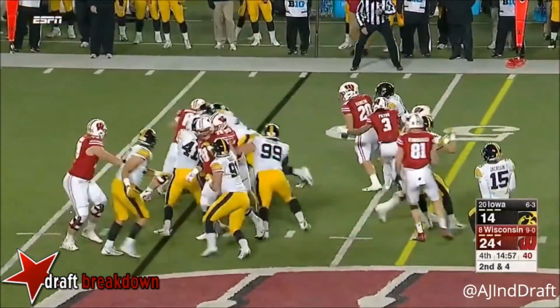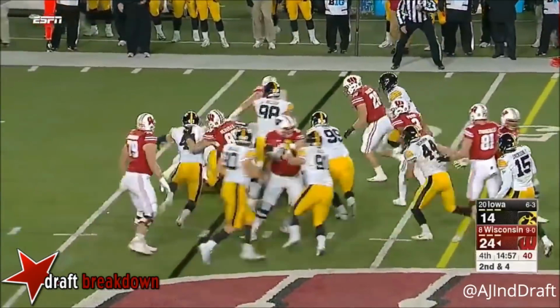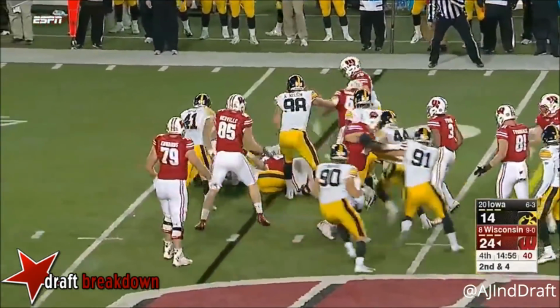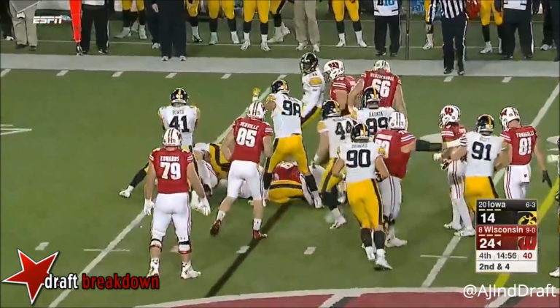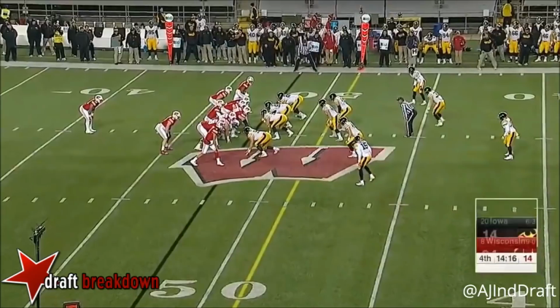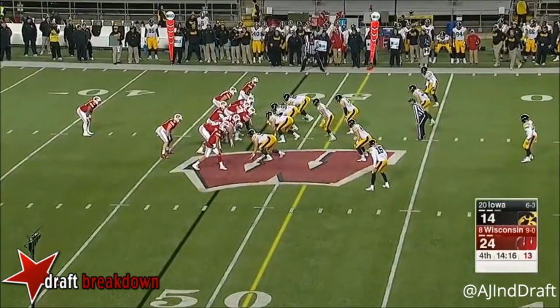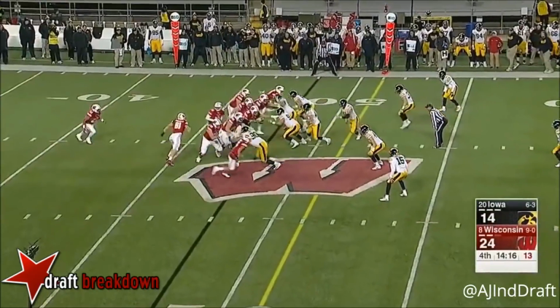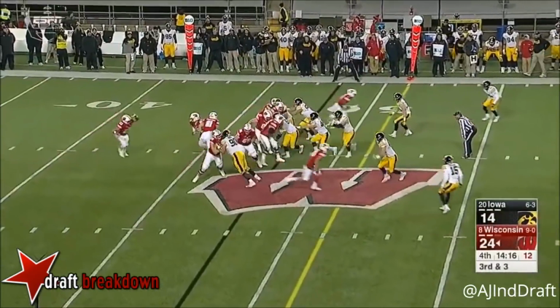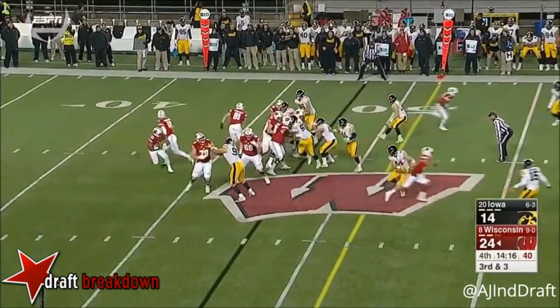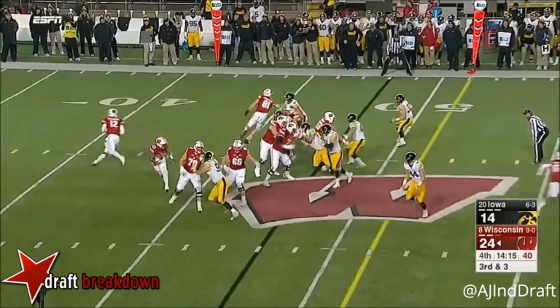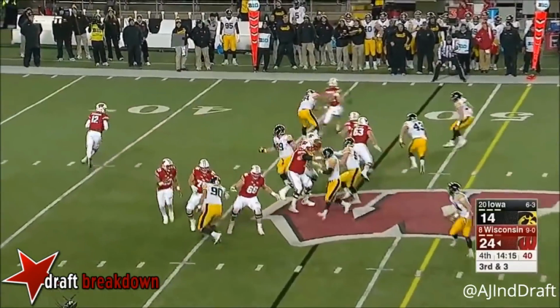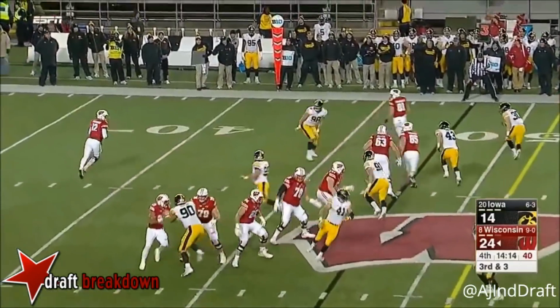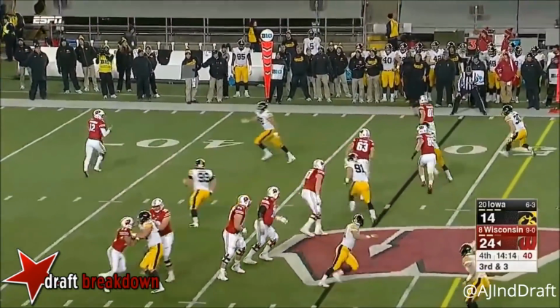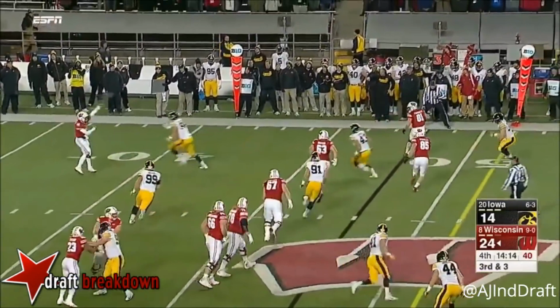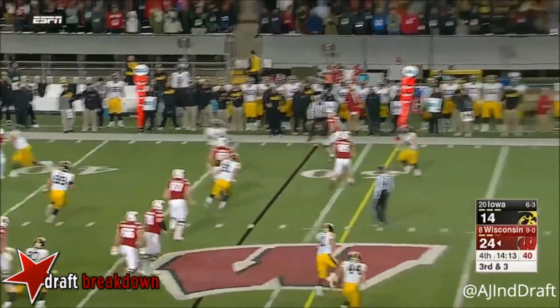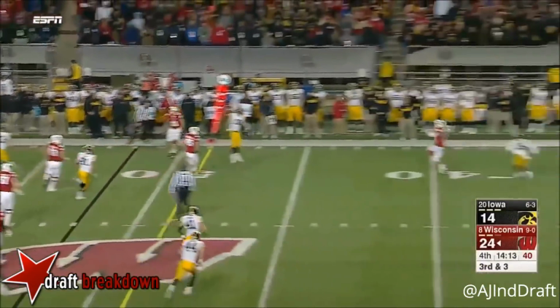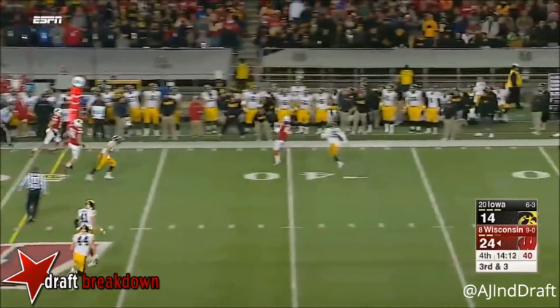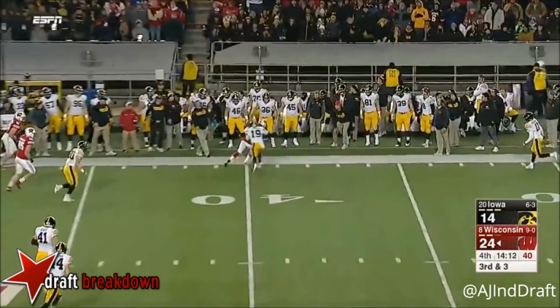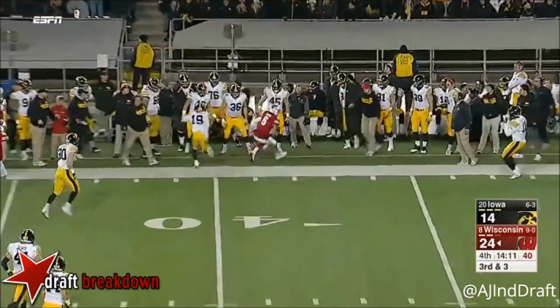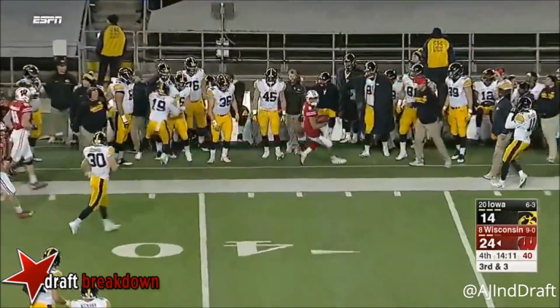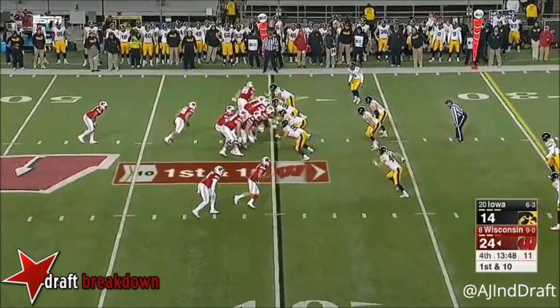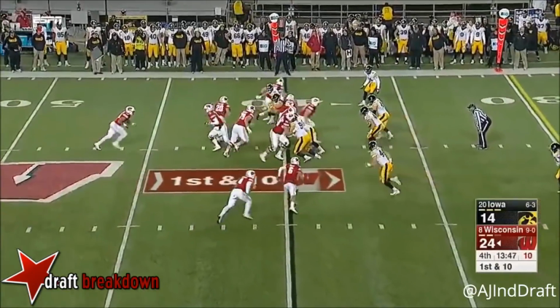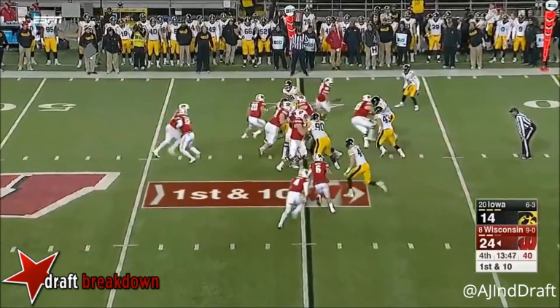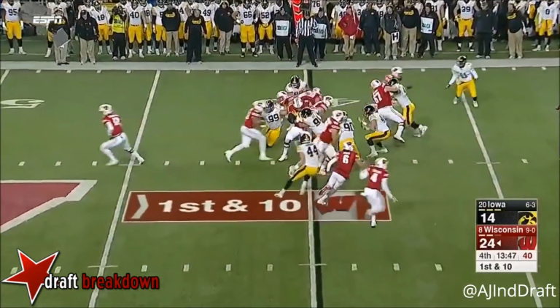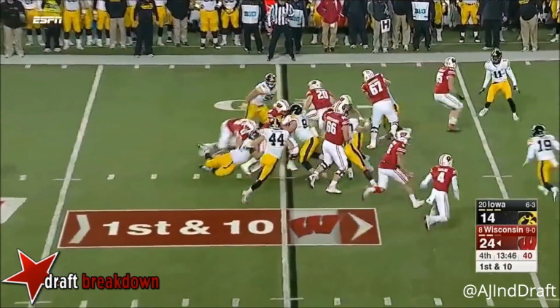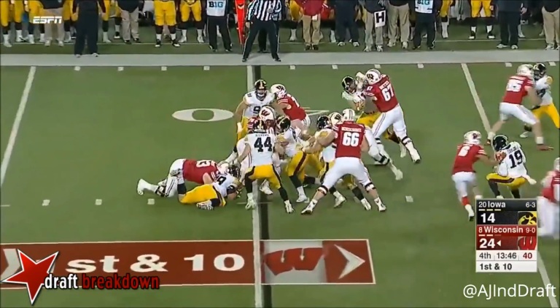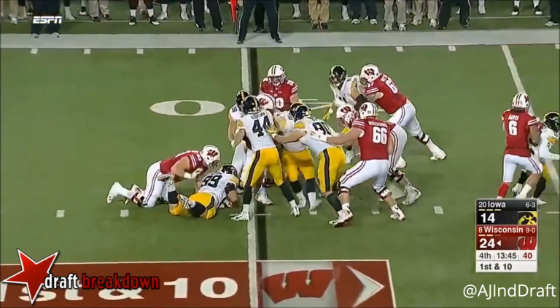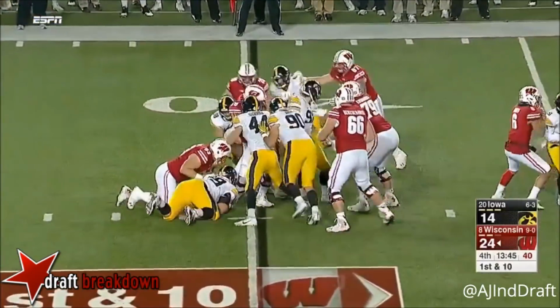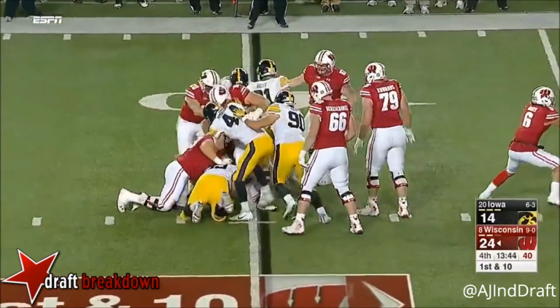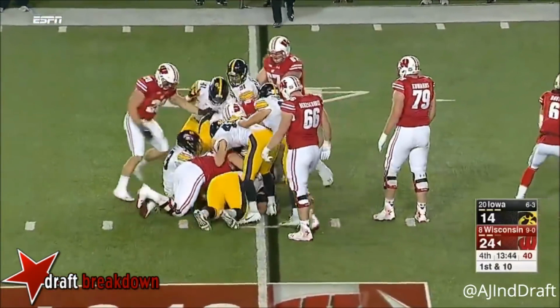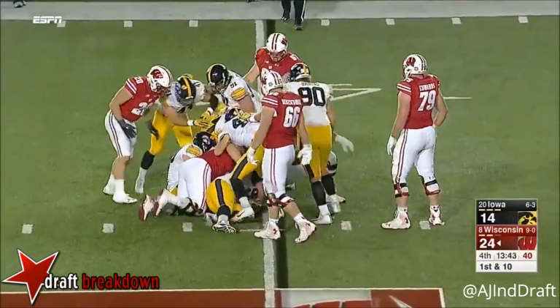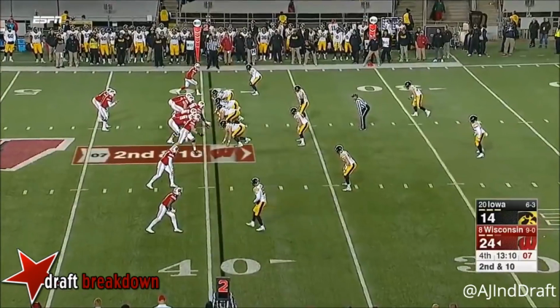Taylor stacked up at the line of scrimmage. Hornibrook will get it complete. Taylor doesn't get anything there on defense.